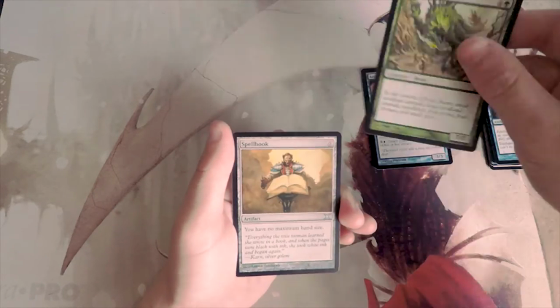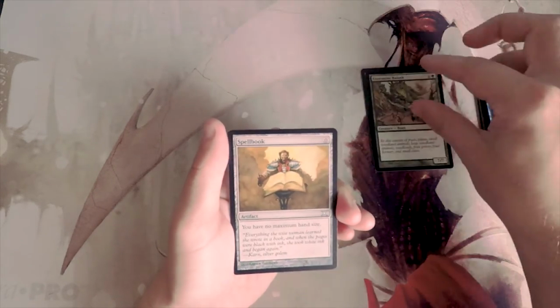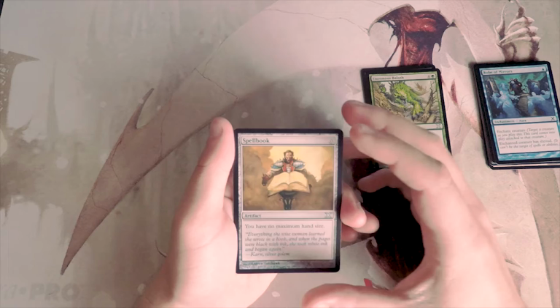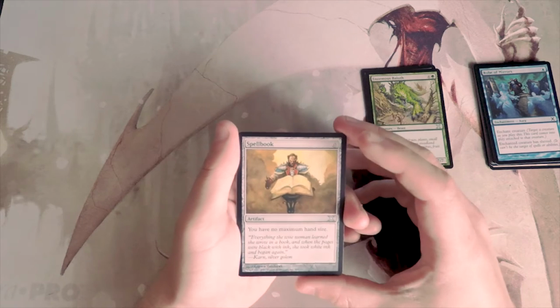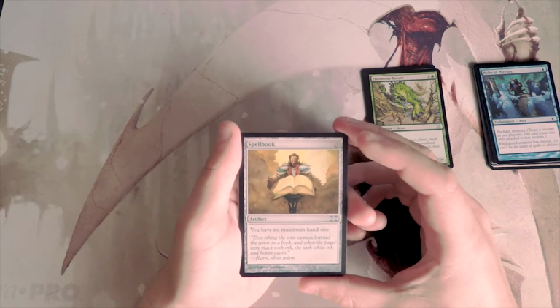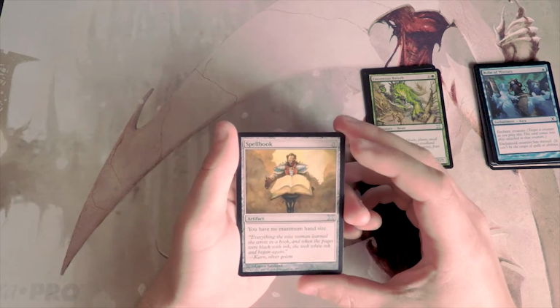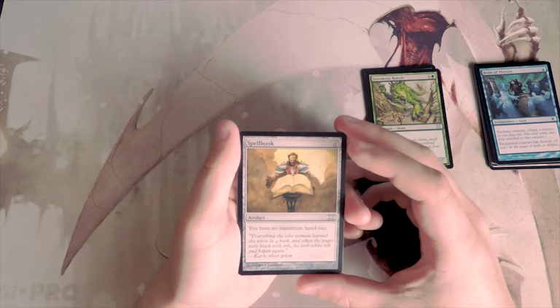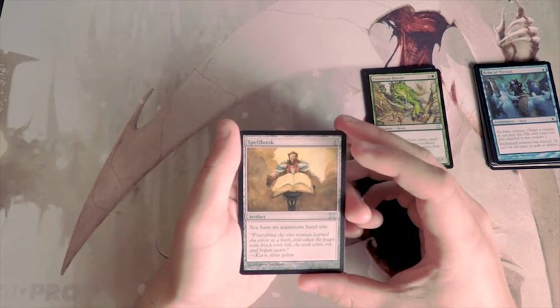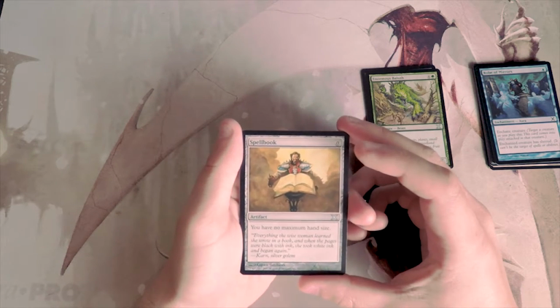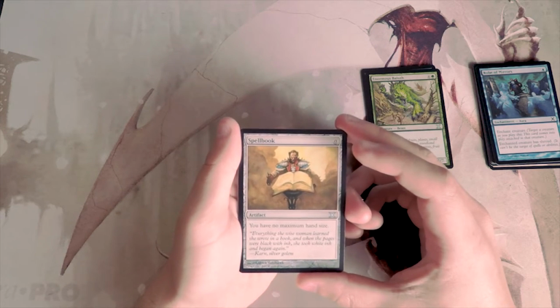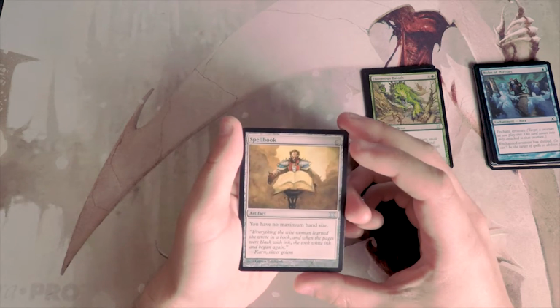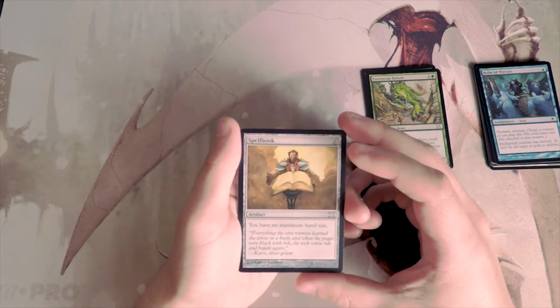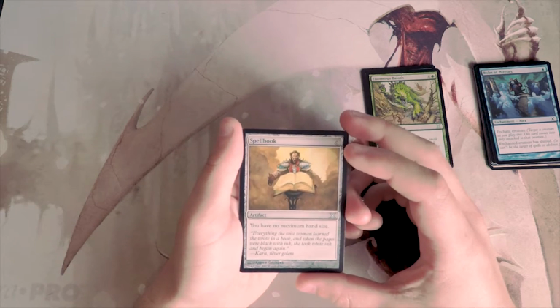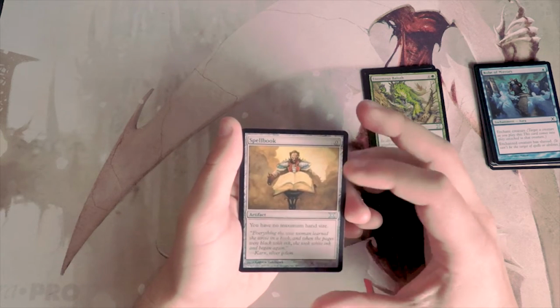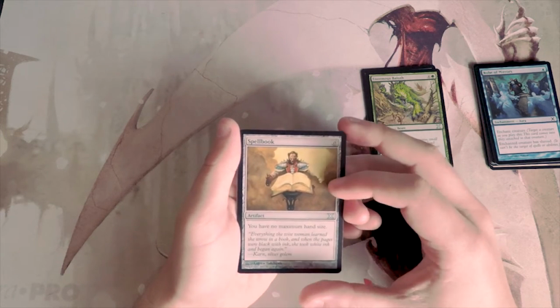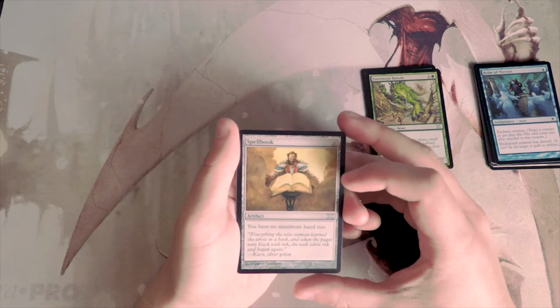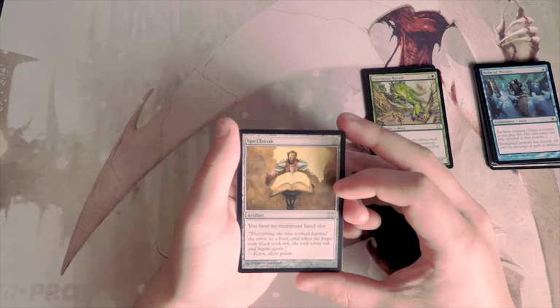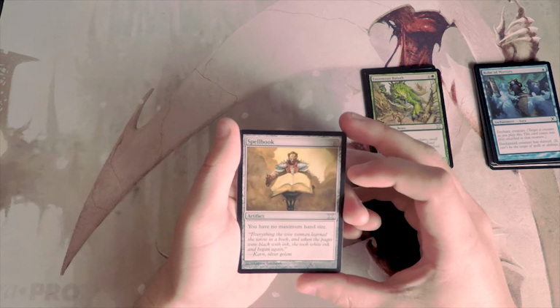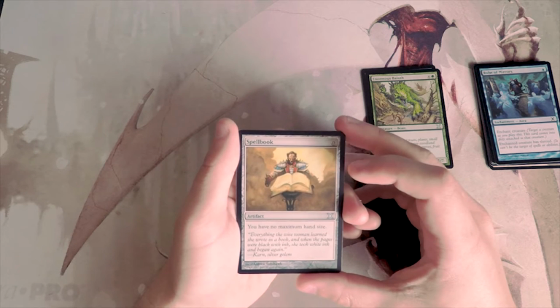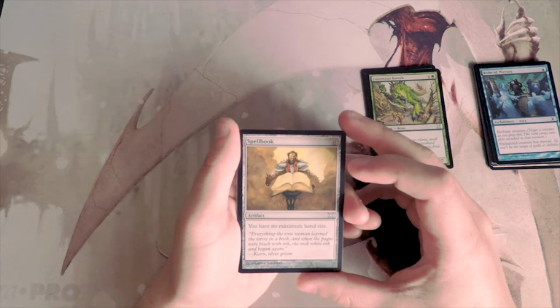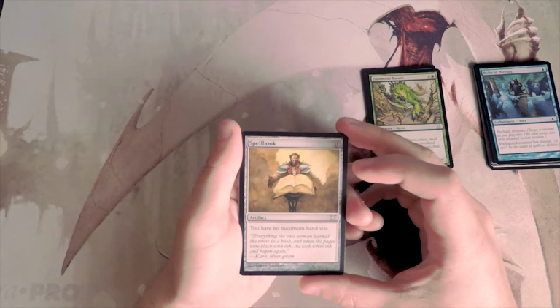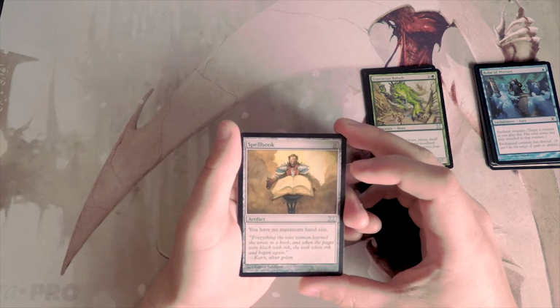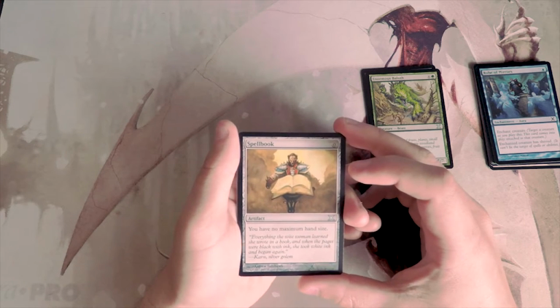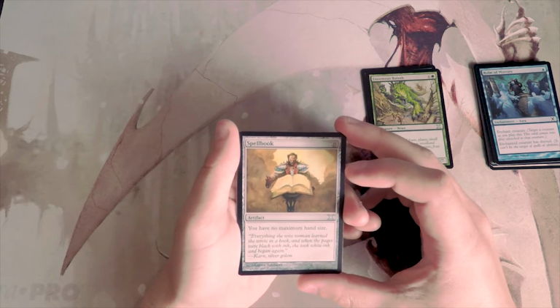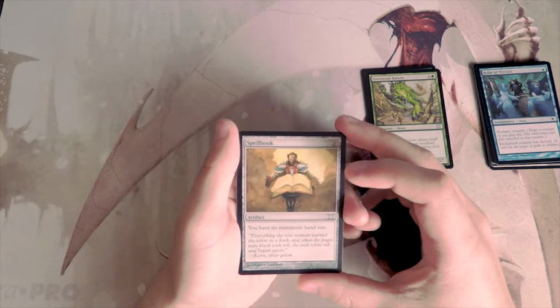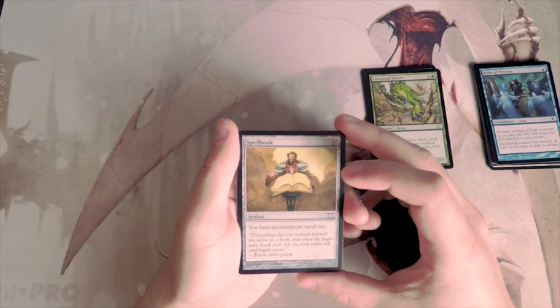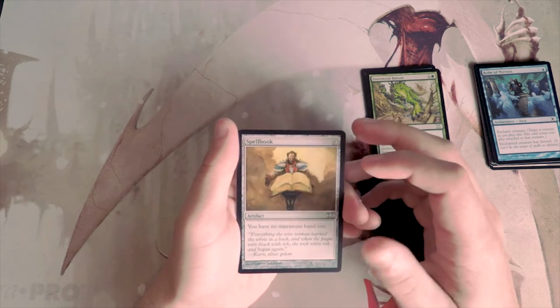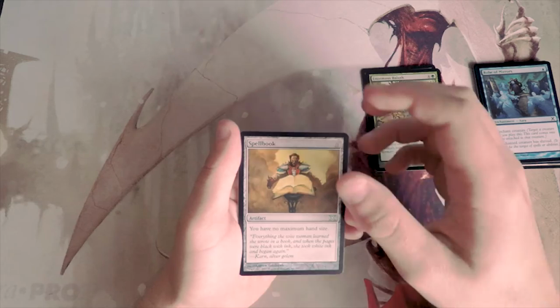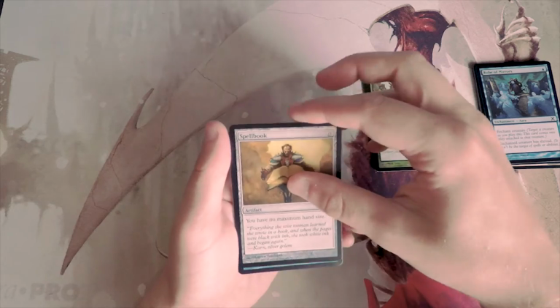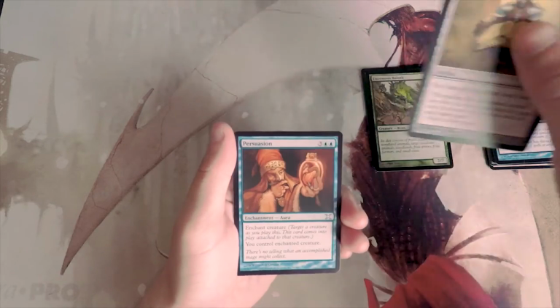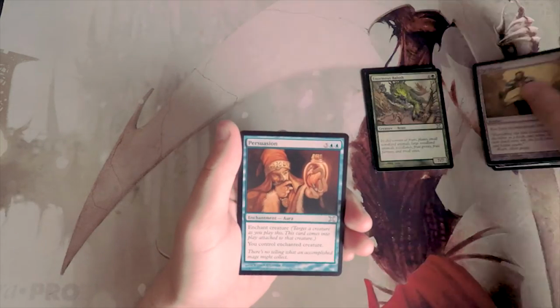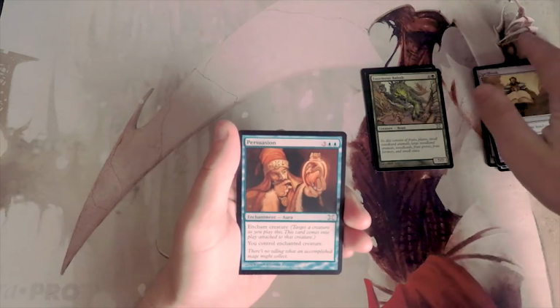Spellbook is a zero-cost artifact — you have no maximum hand size. I don't like this card in limited. It's much more of a constructed card where you can build around it, so for that reason I would not pick it.